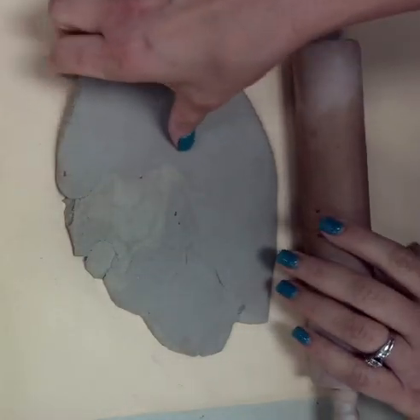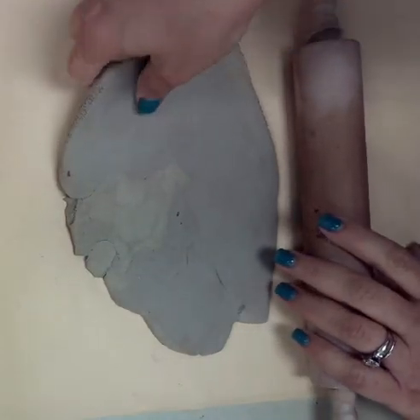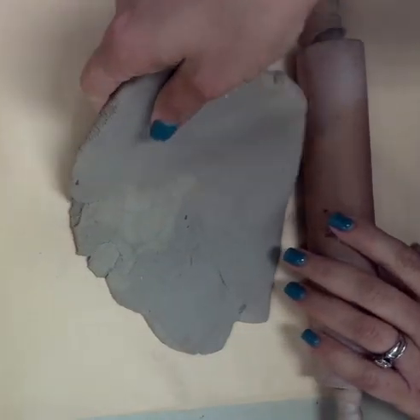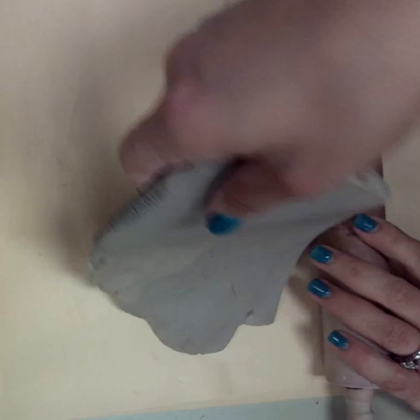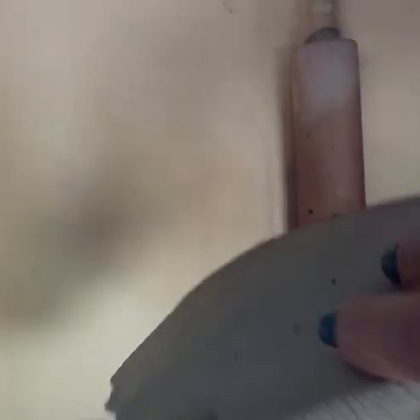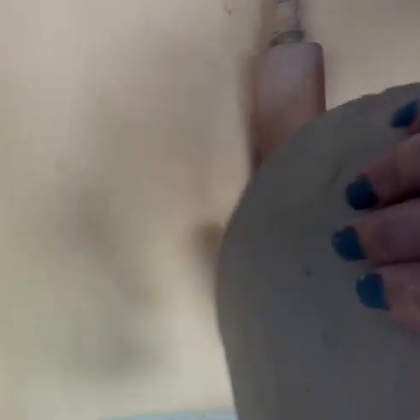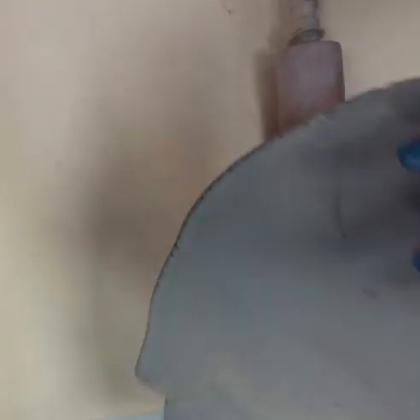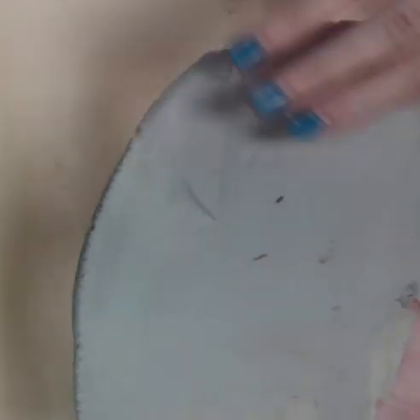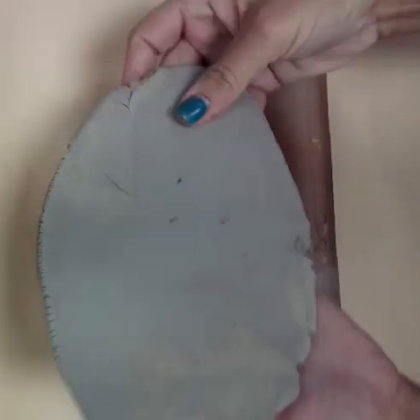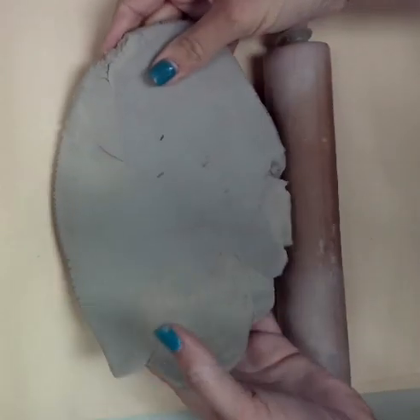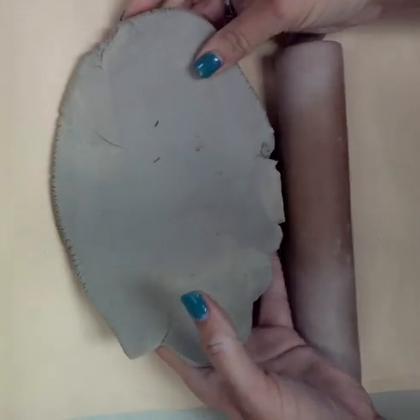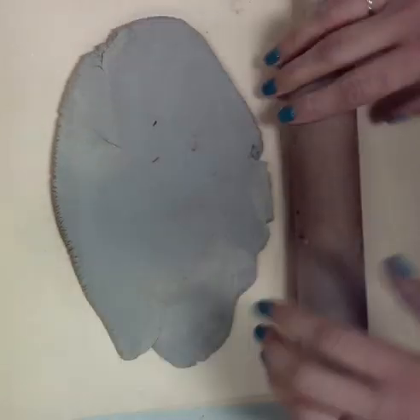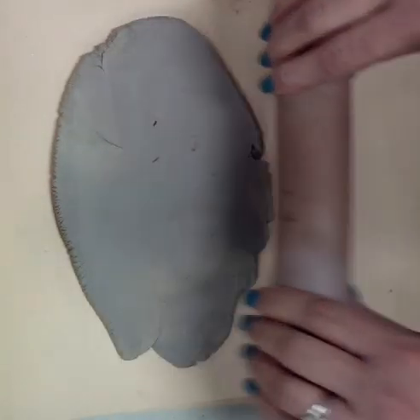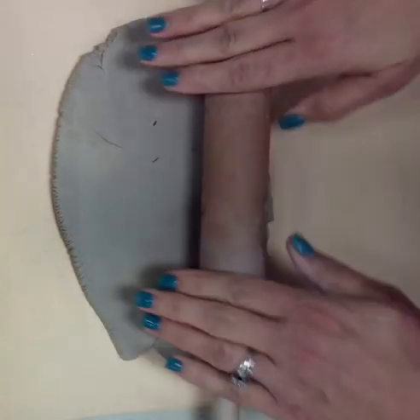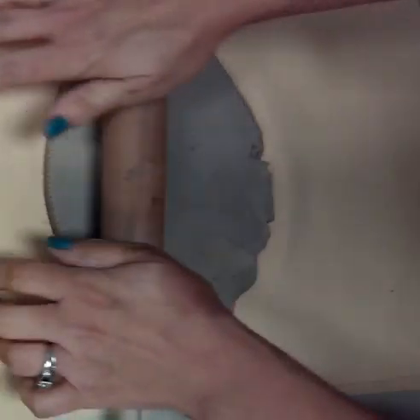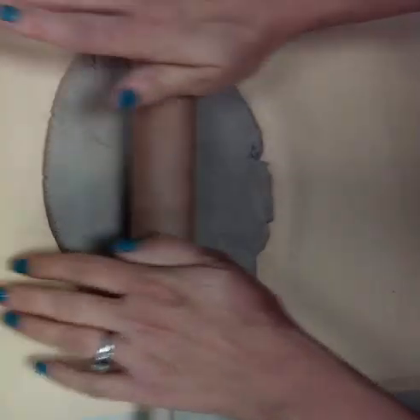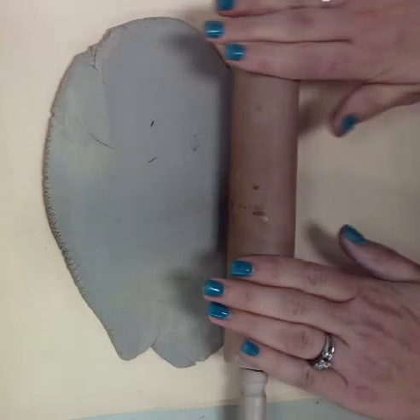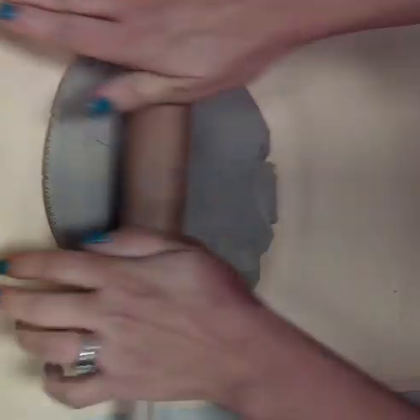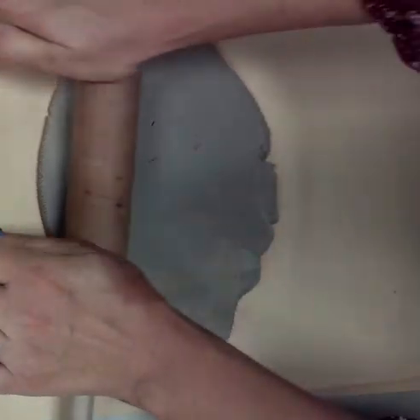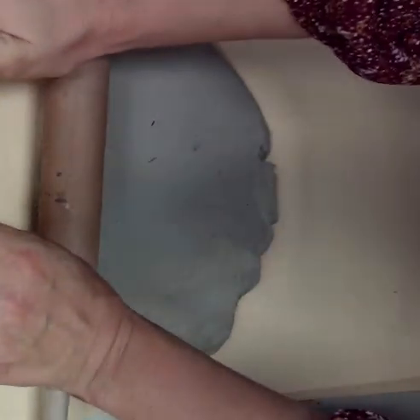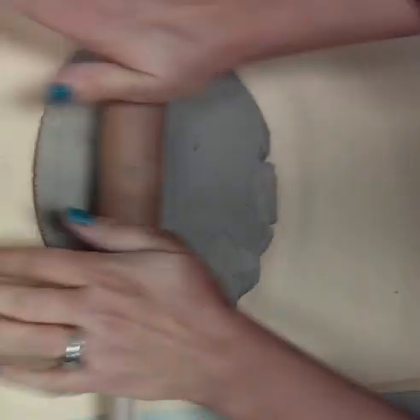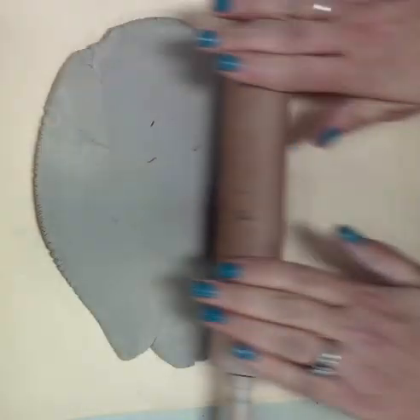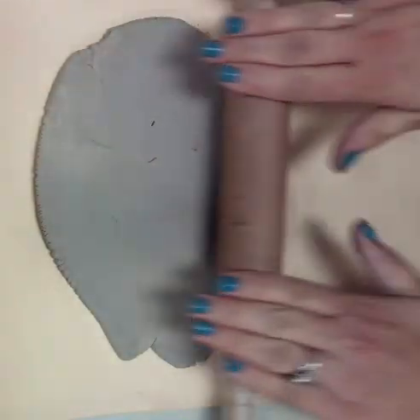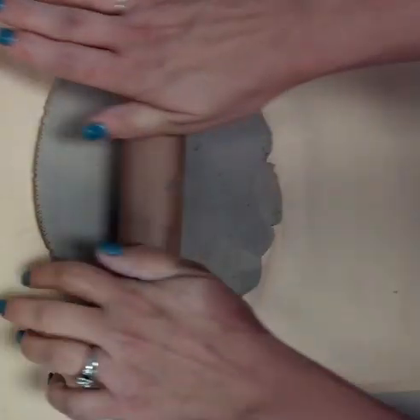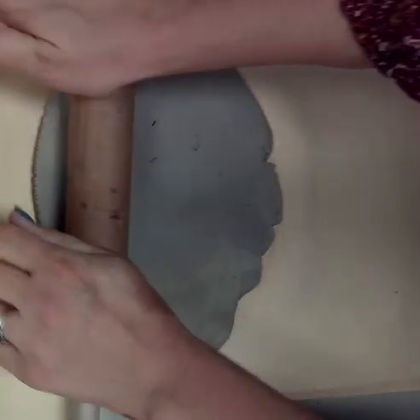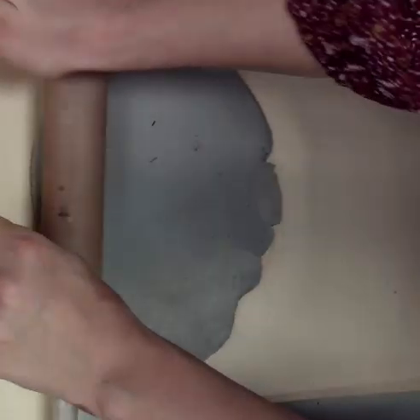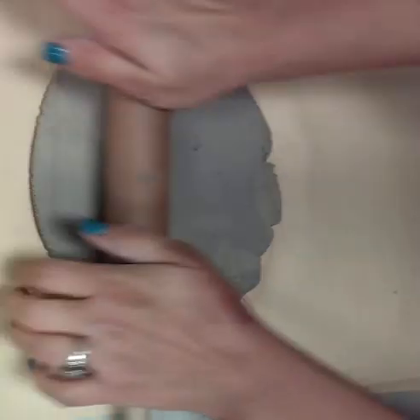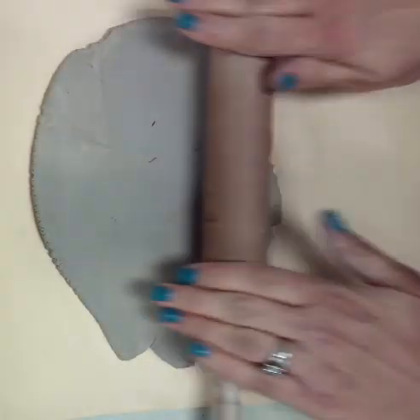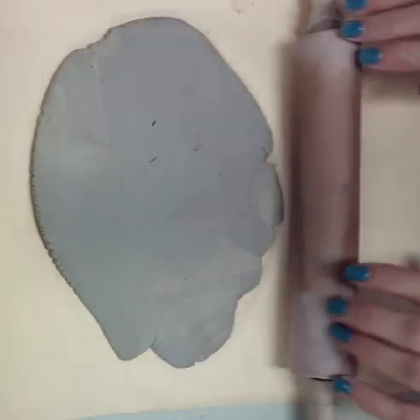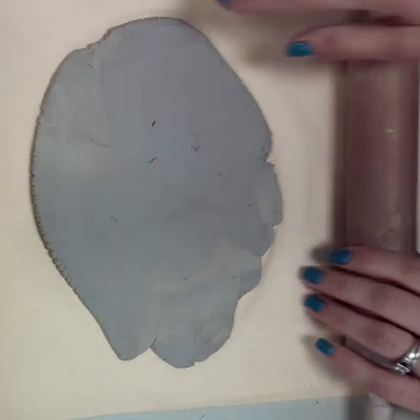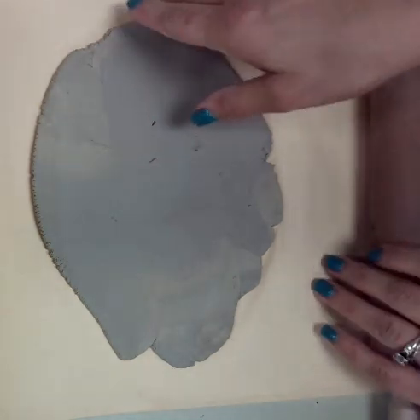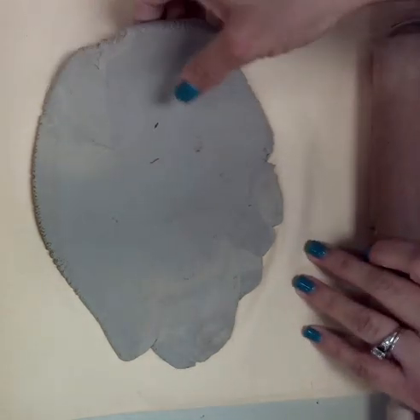So now I'm just rolling this out flat. I like to check my clay just to make sure it's nice and even — and it really is, it's looking good. Keep a close eye on the screen because I'm going to show you a lot in a very short amount of time.